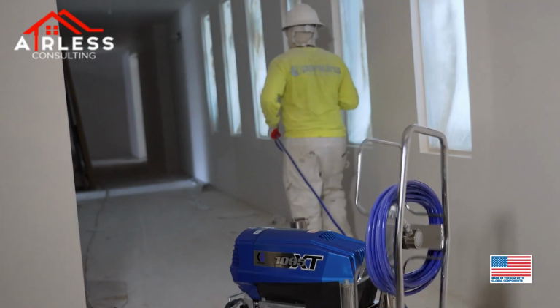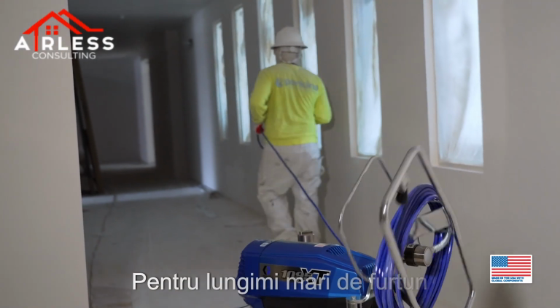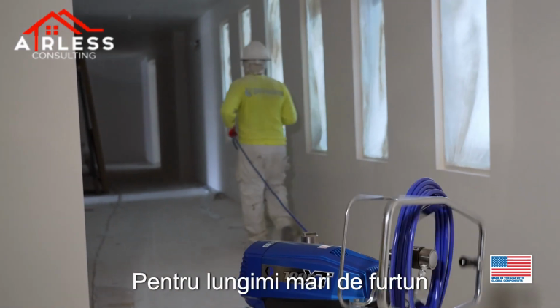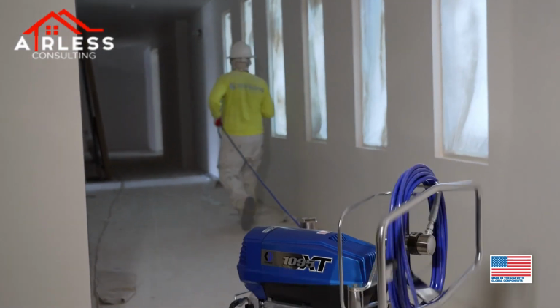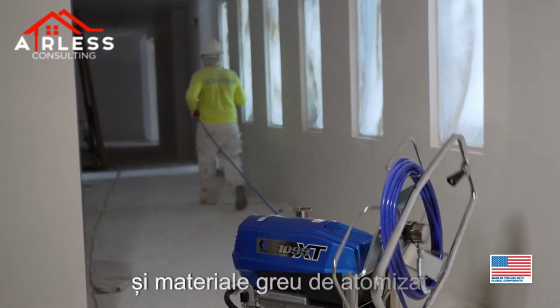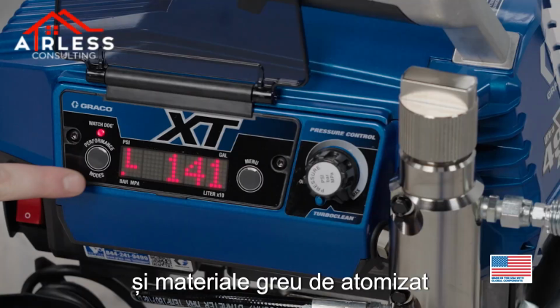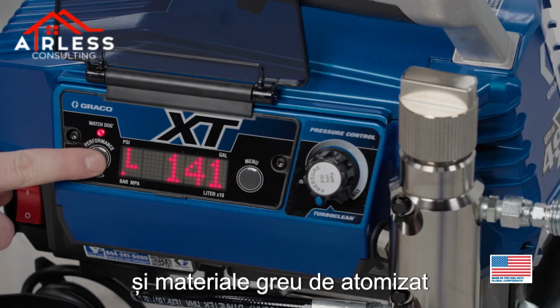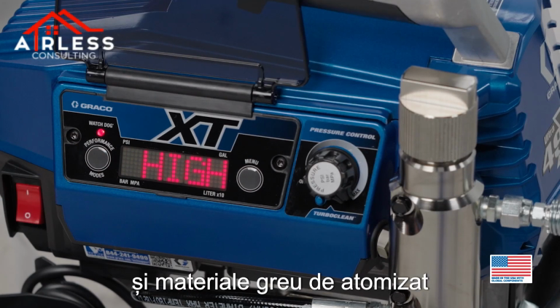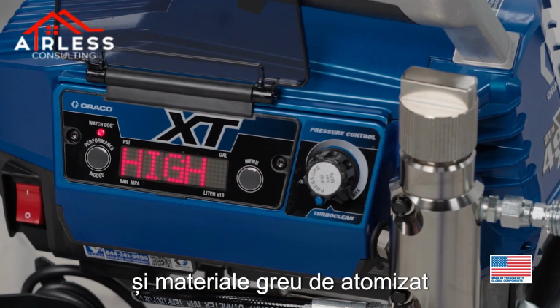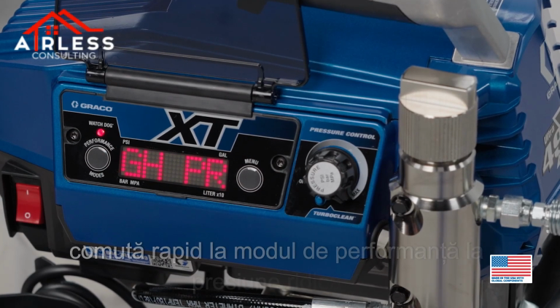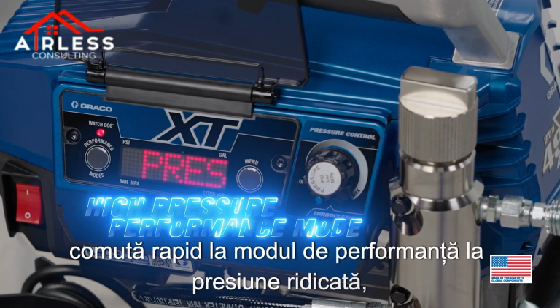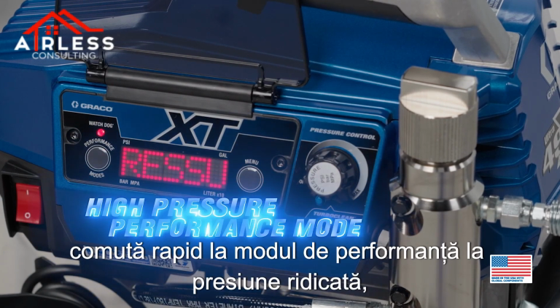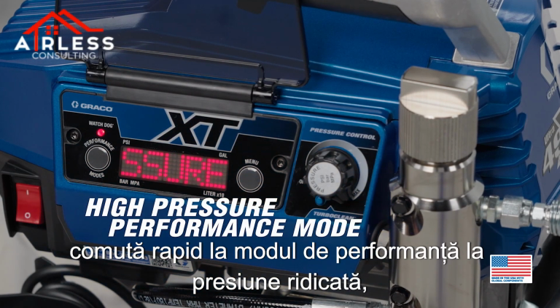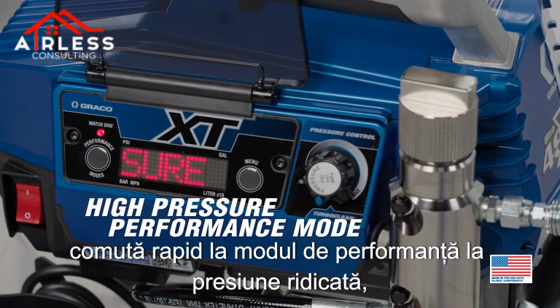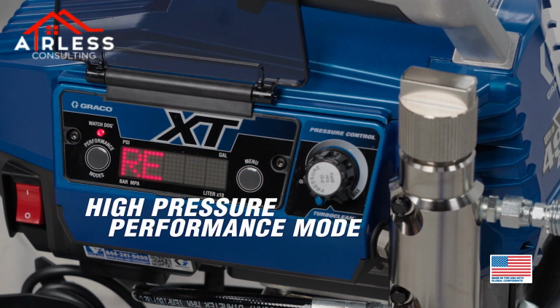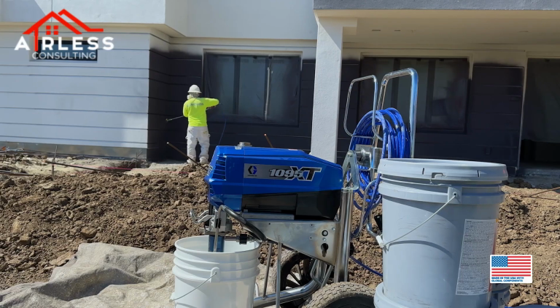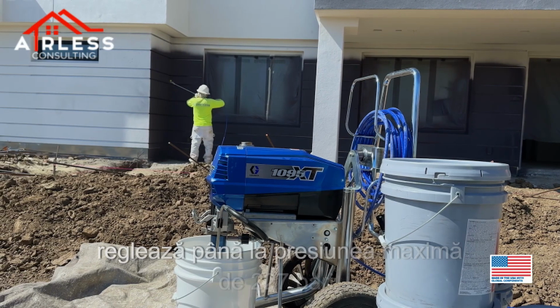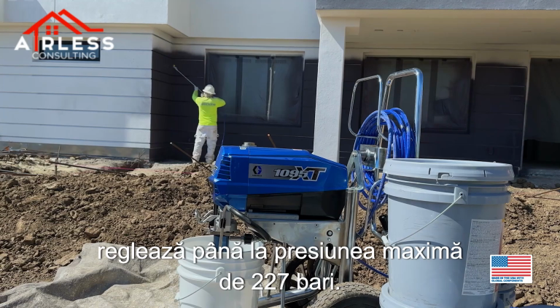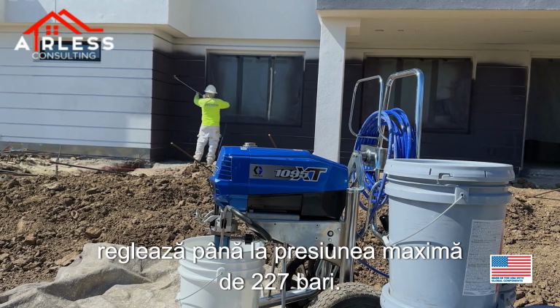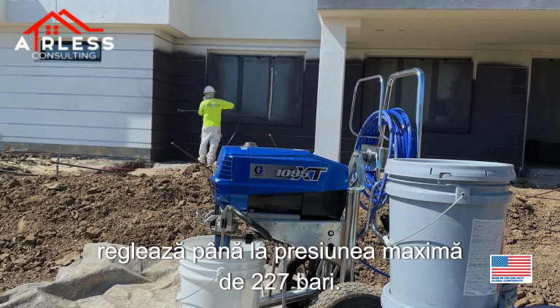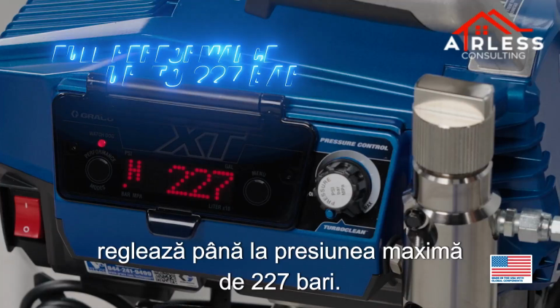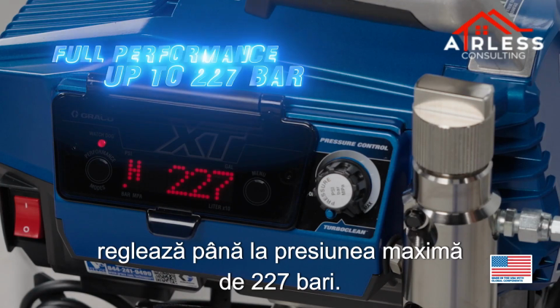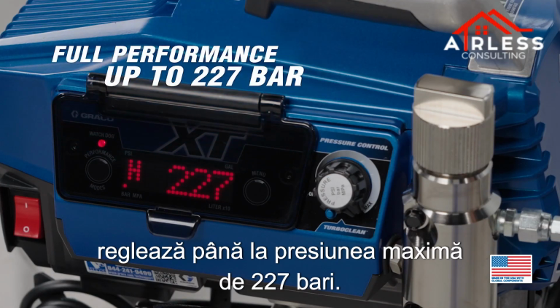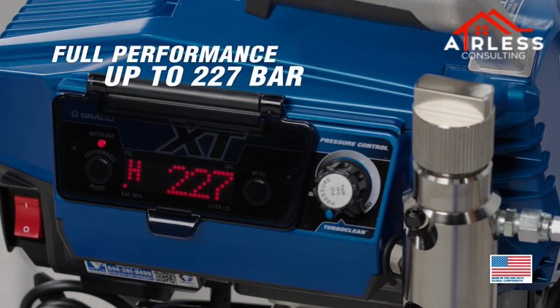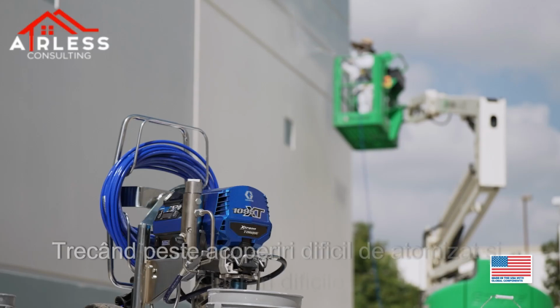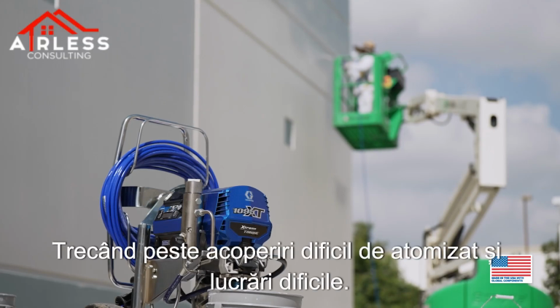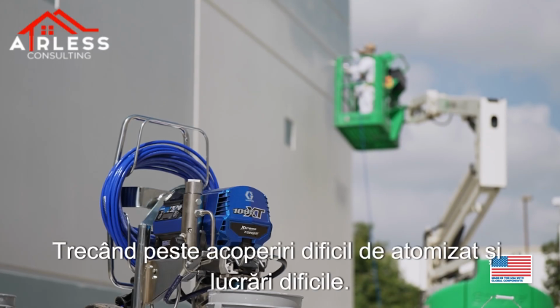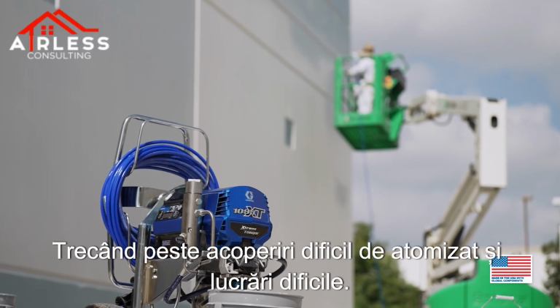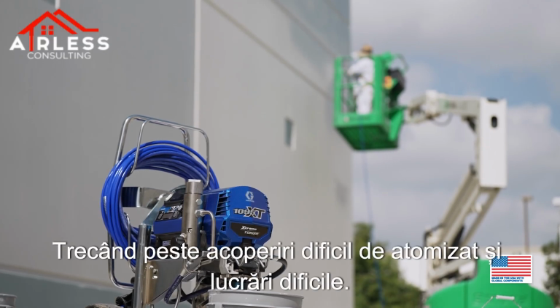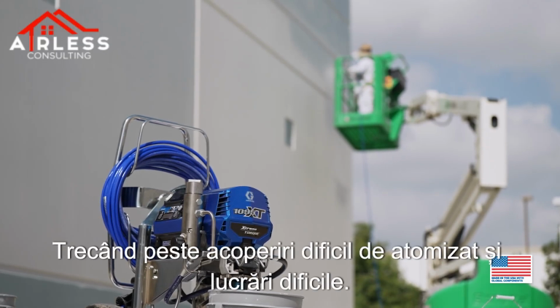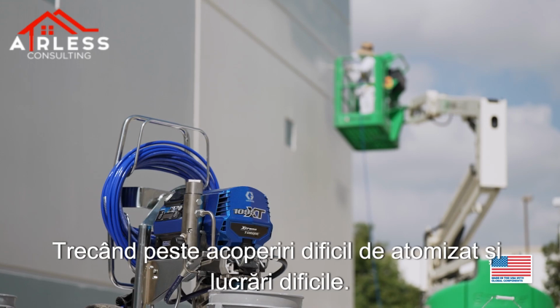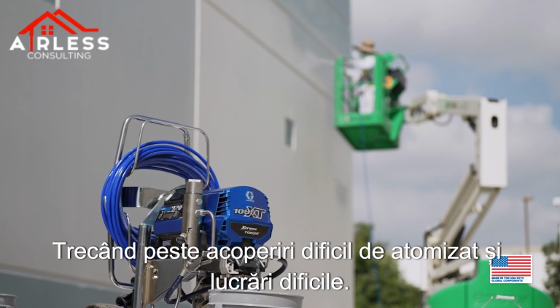For extended hose lengths and difficult to atomize materials, quickly switch to the high pressure performance mode. Dial up to the maximum pressure of 227 bar, powering through difficult to atomize coatings and tough jobs.